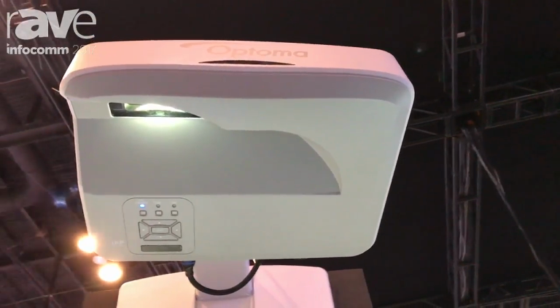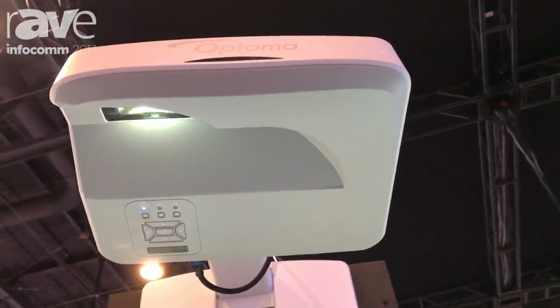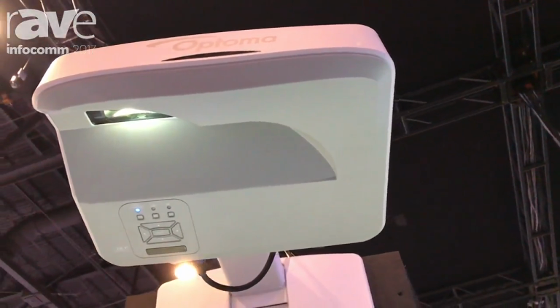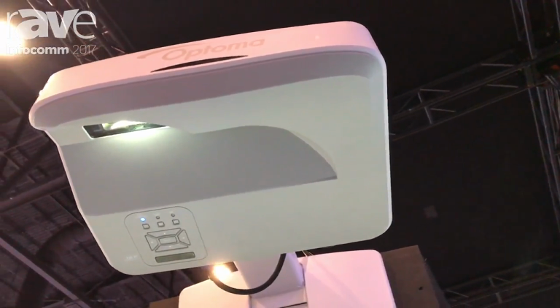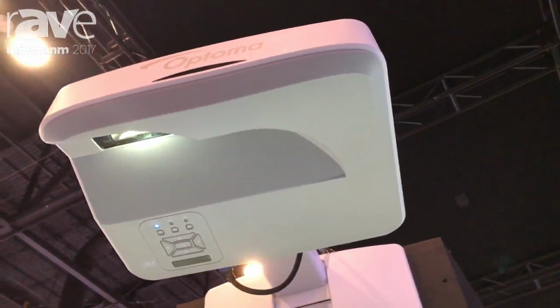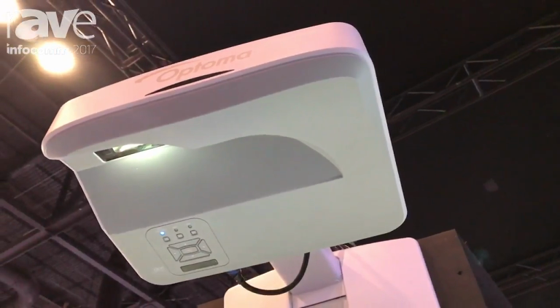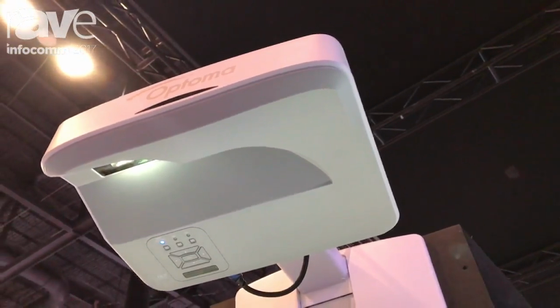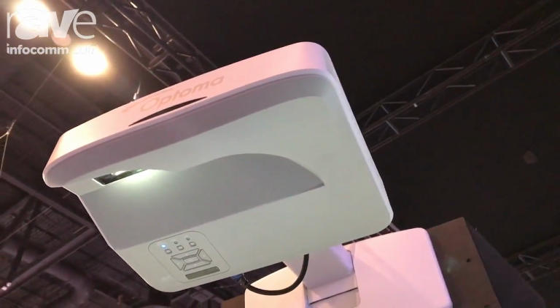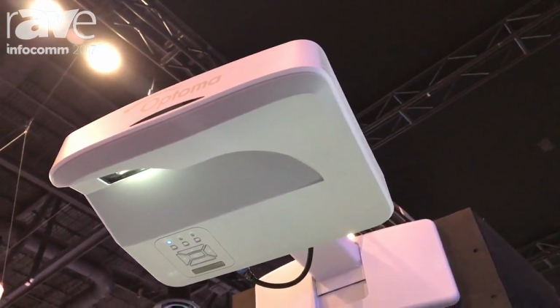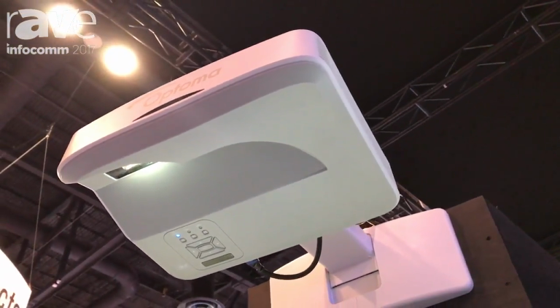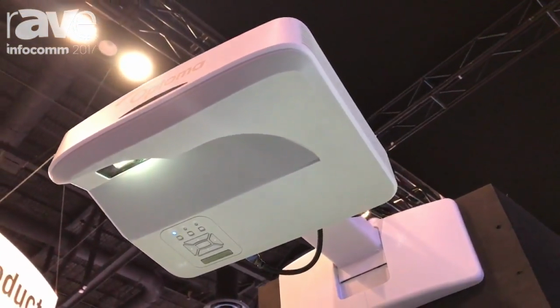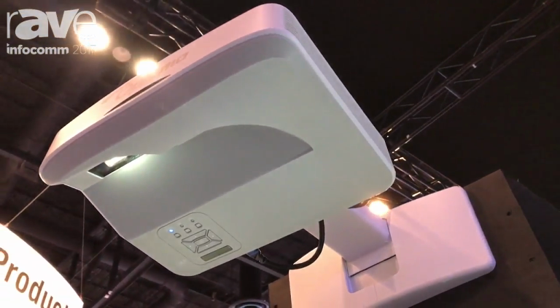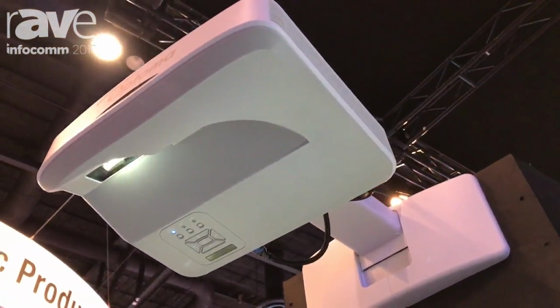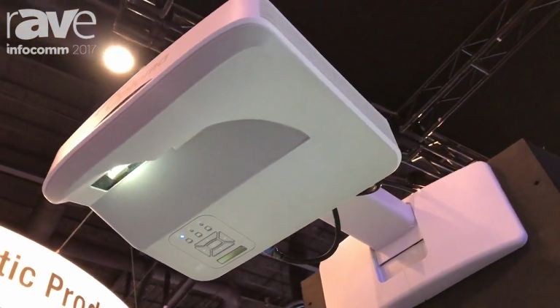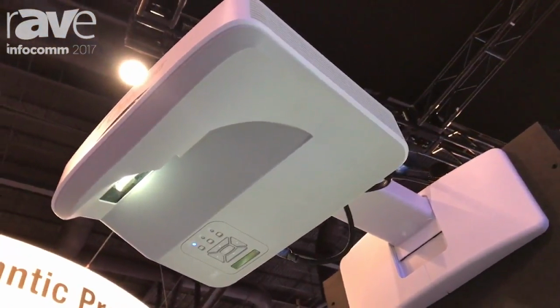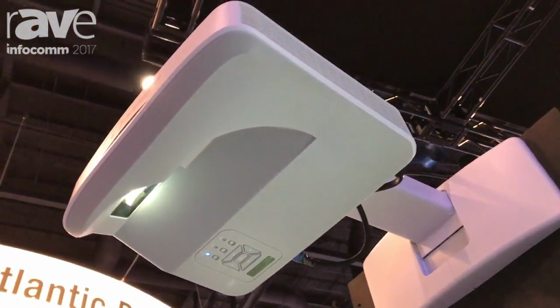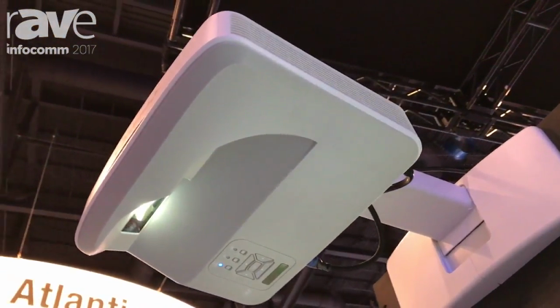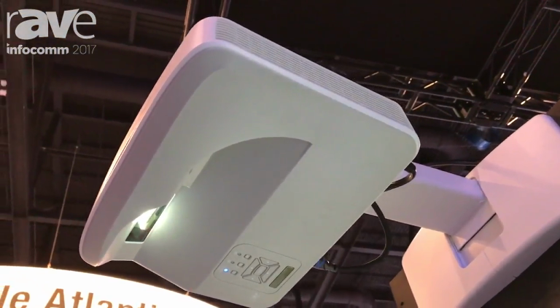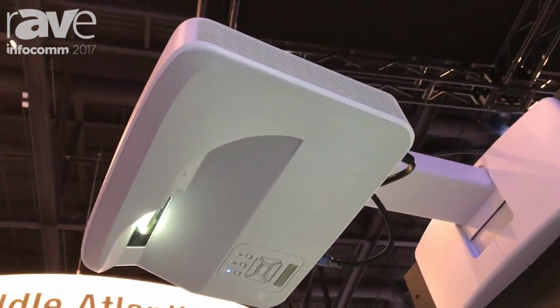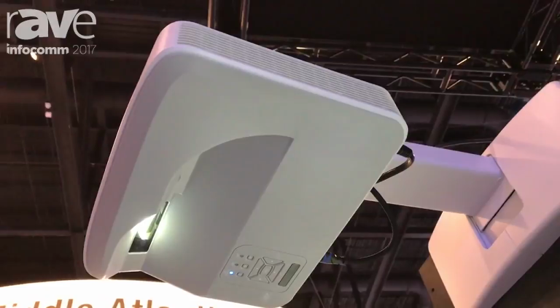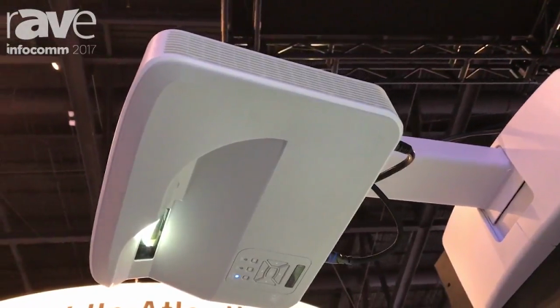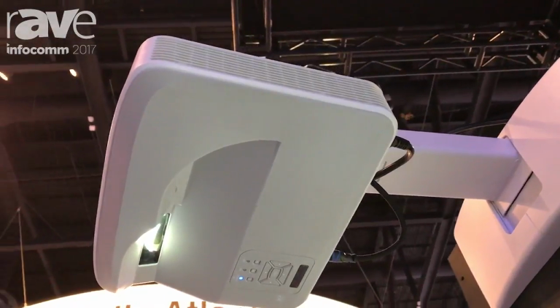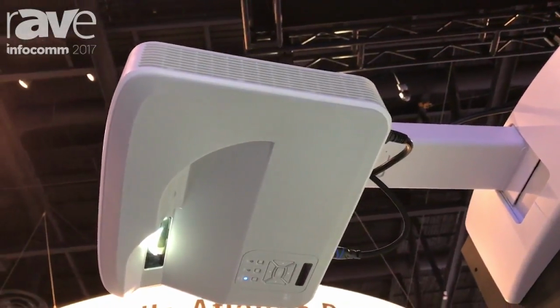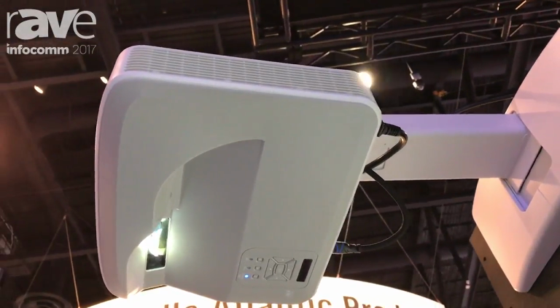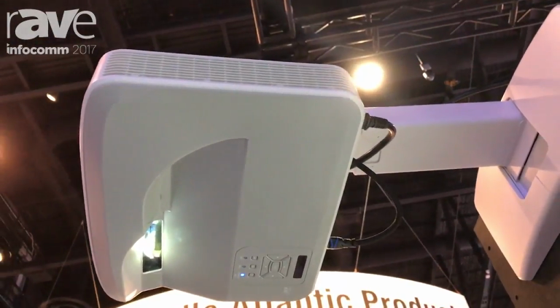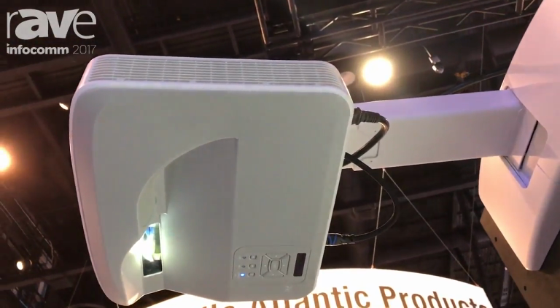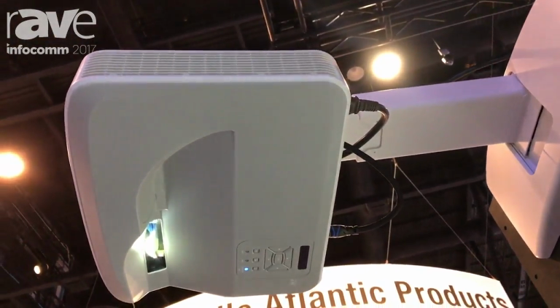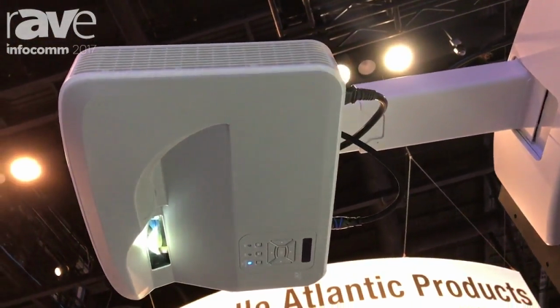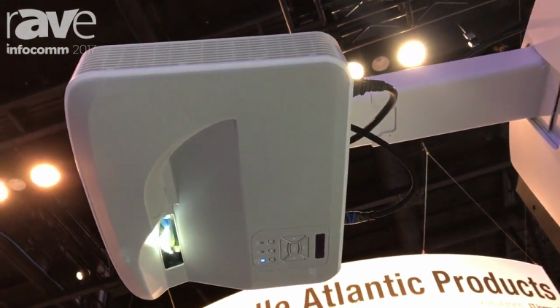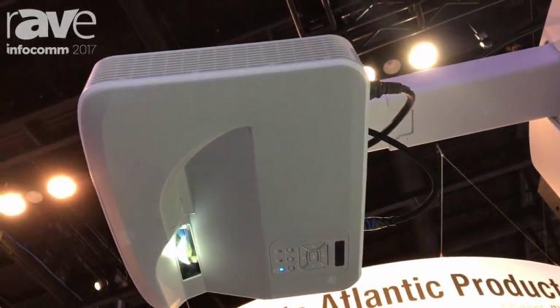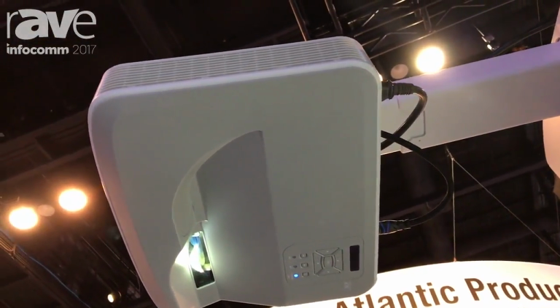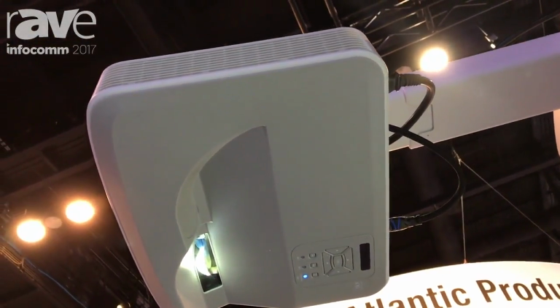What we've done is take four of them and image blend them using another product of ours called the GB200 Plus into a 23-foot long interactive panel.